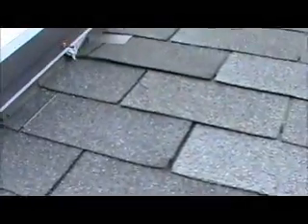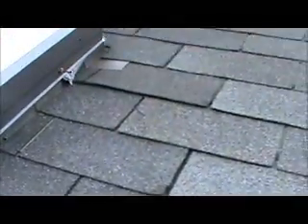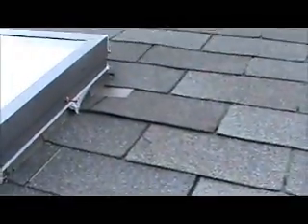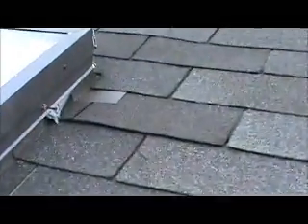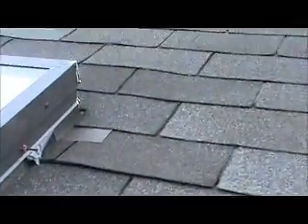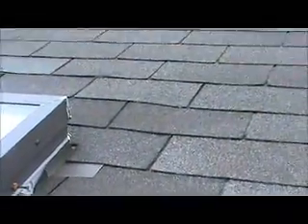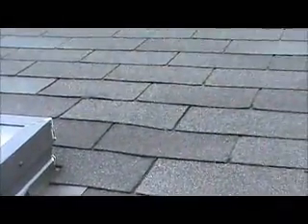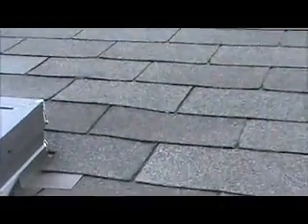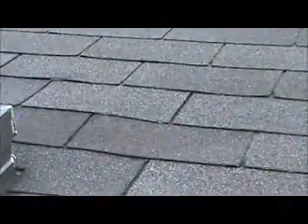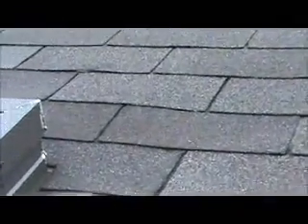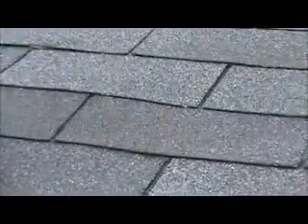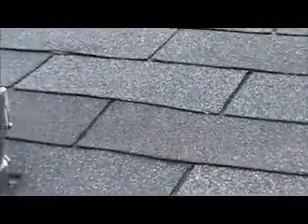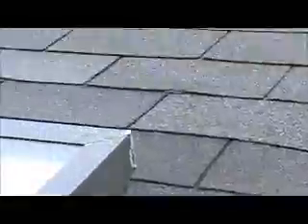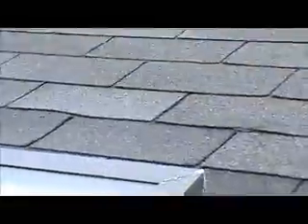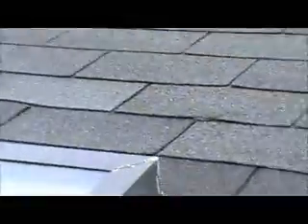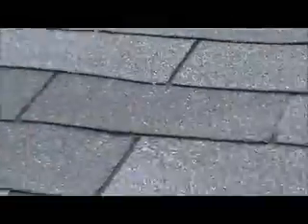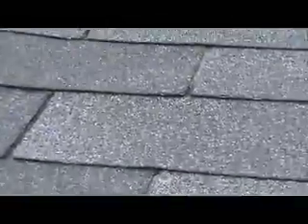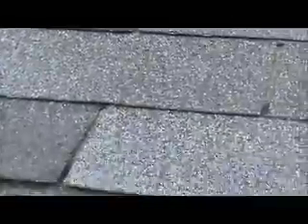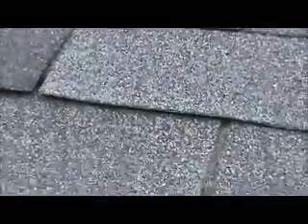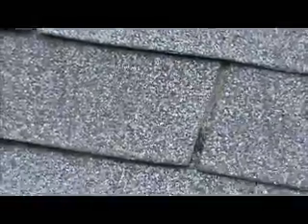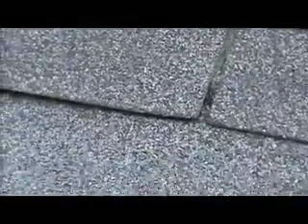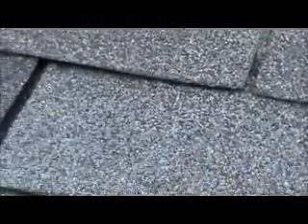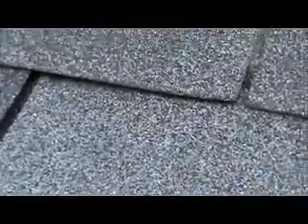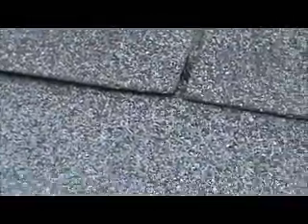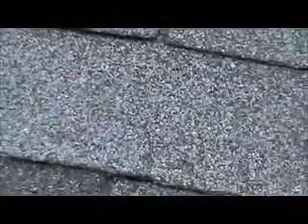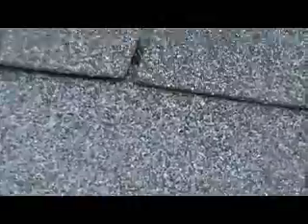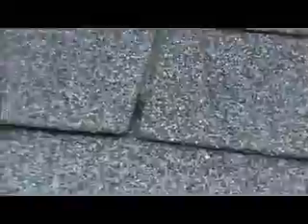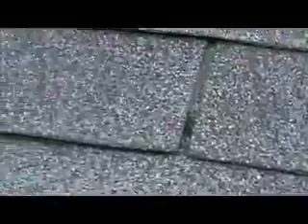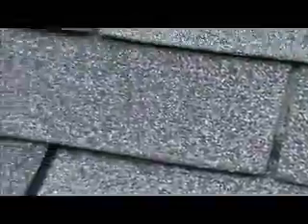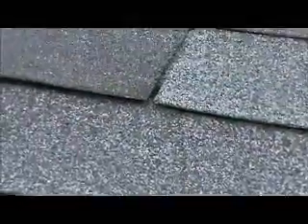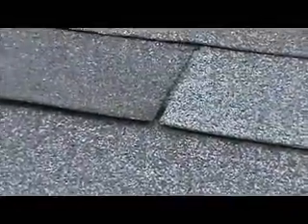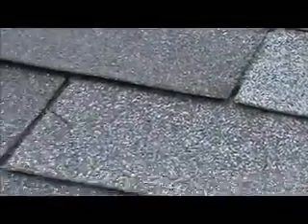This is where he thinks there's bad wood, but I just checked it and it's not. It just needs to have the tab sealed. Everything seems to be in order.